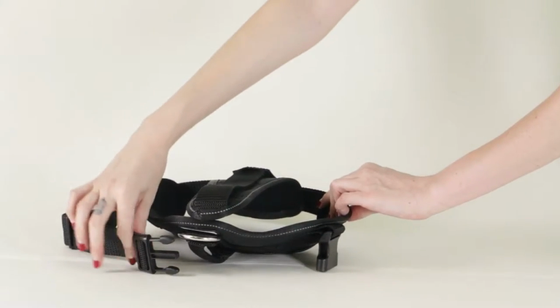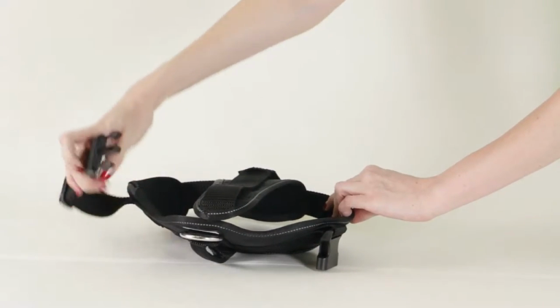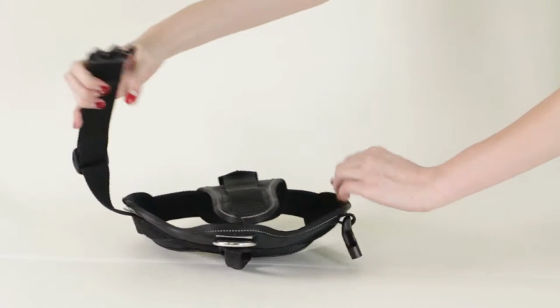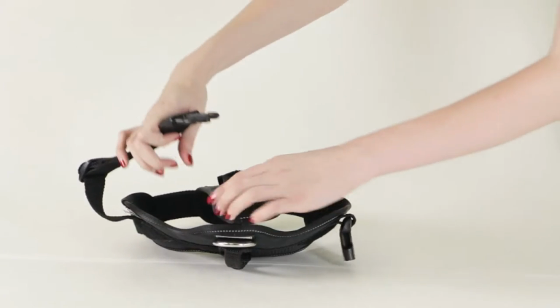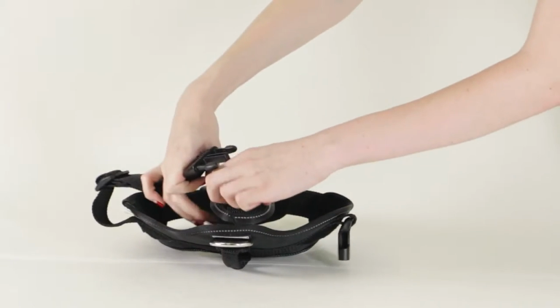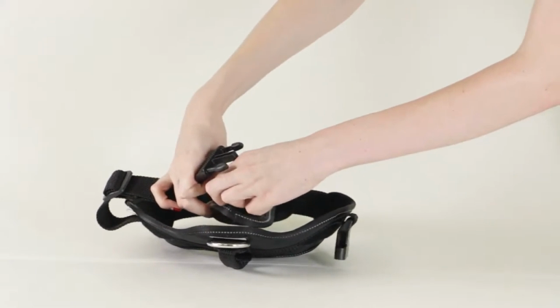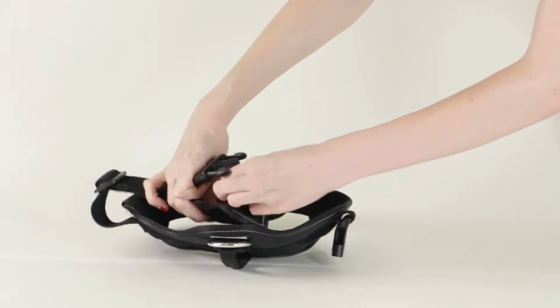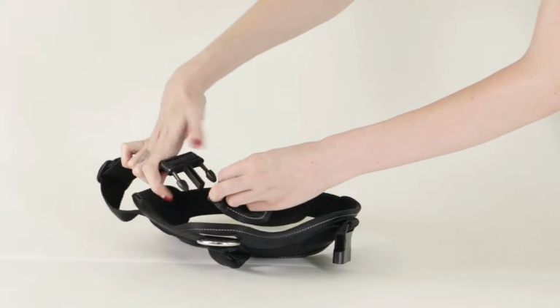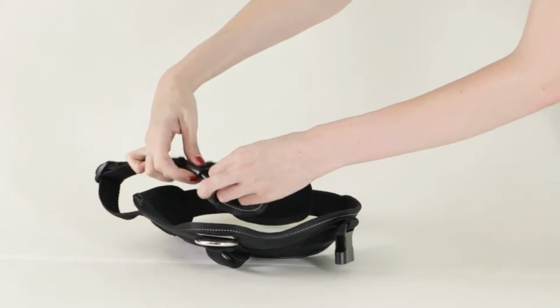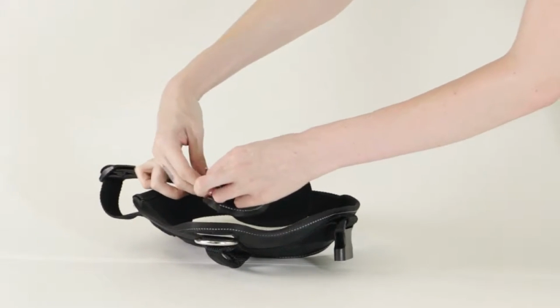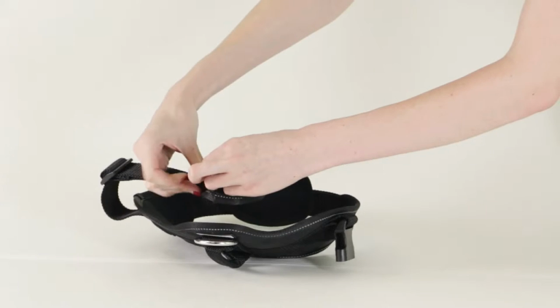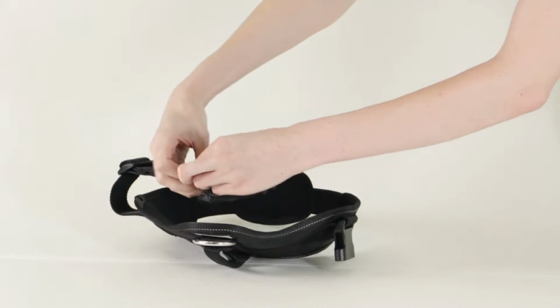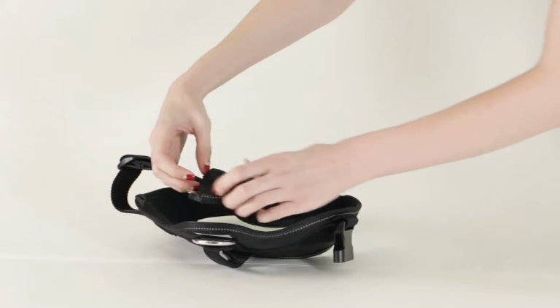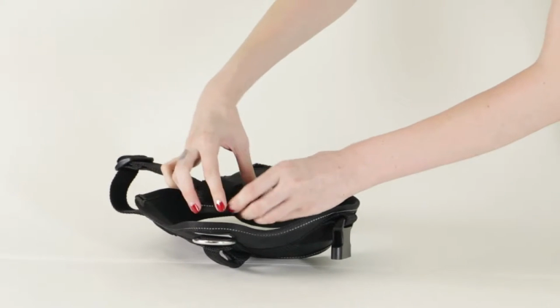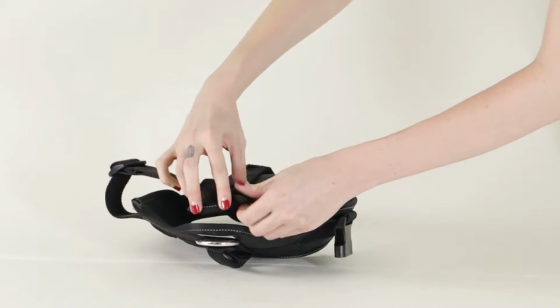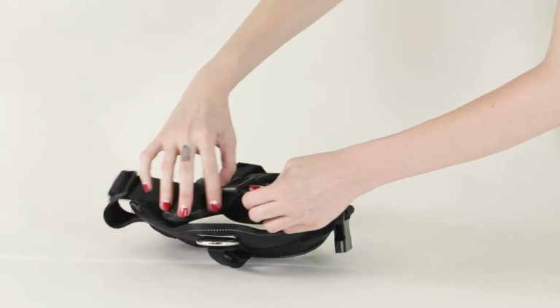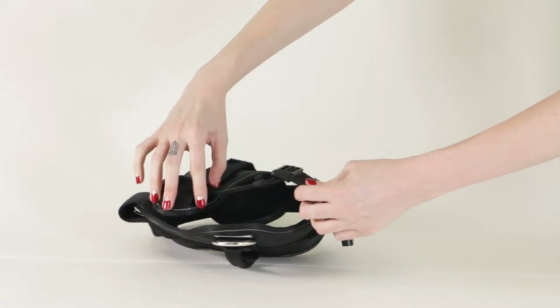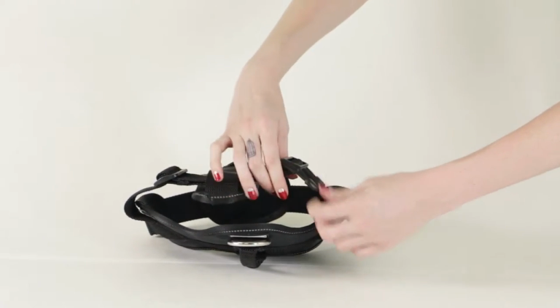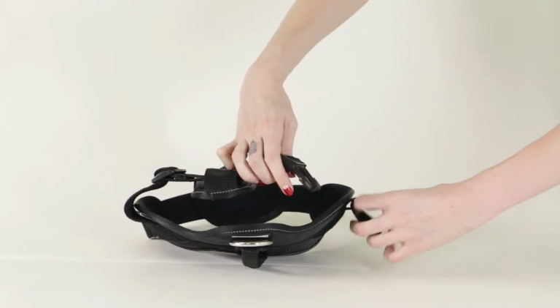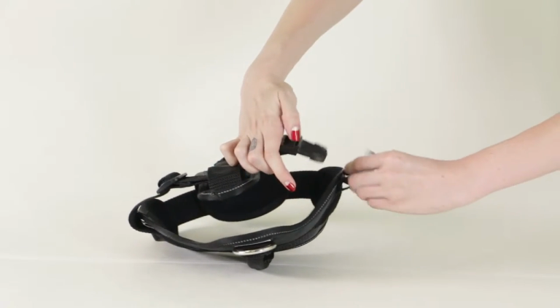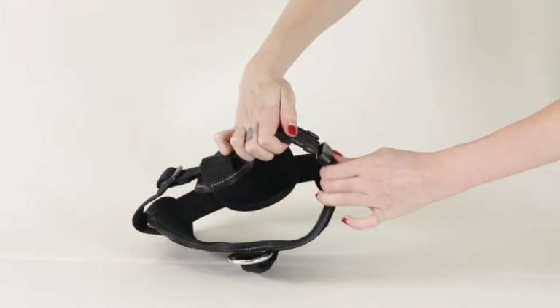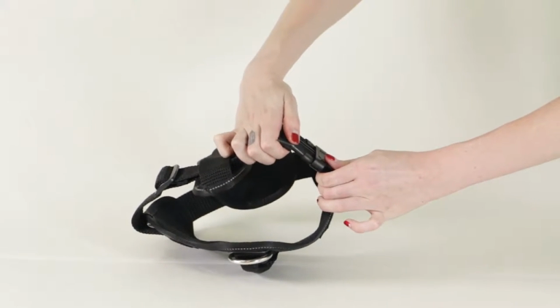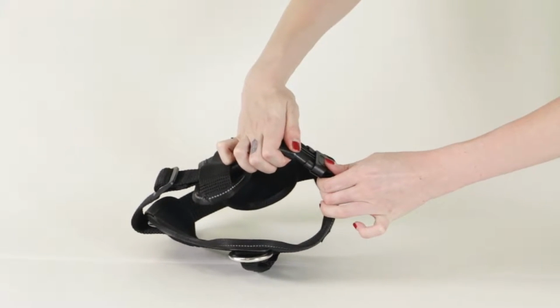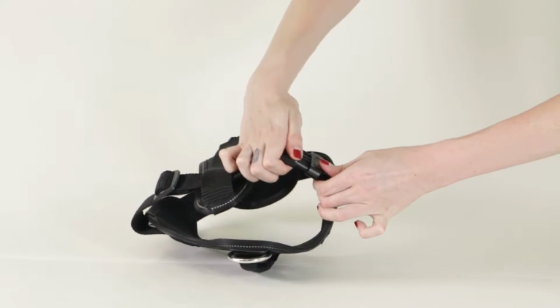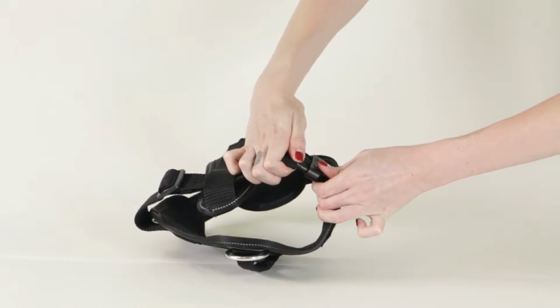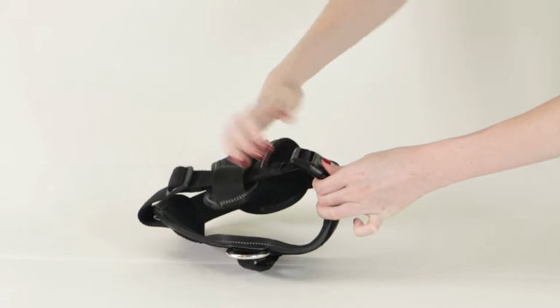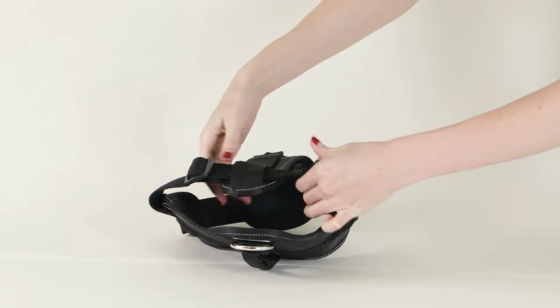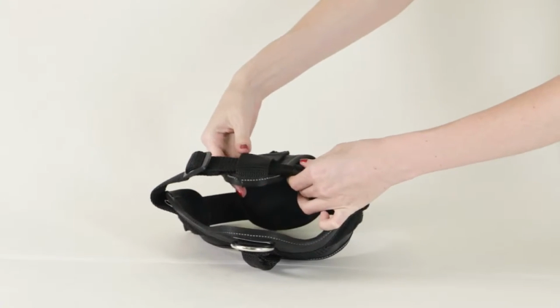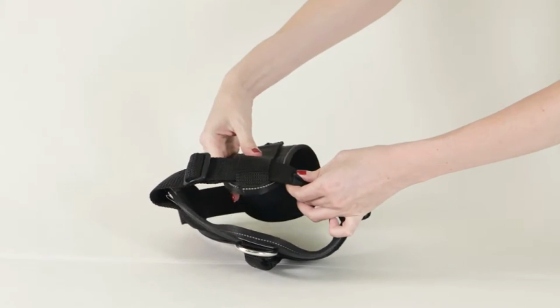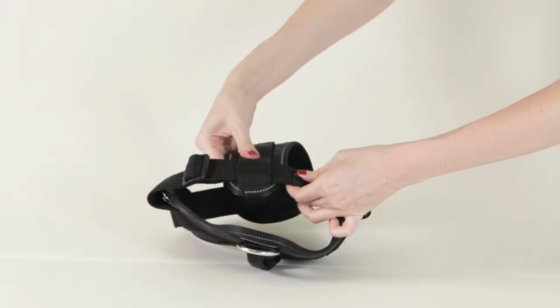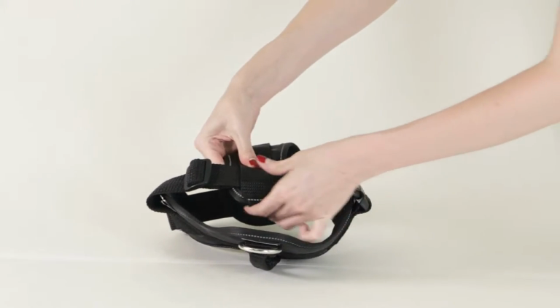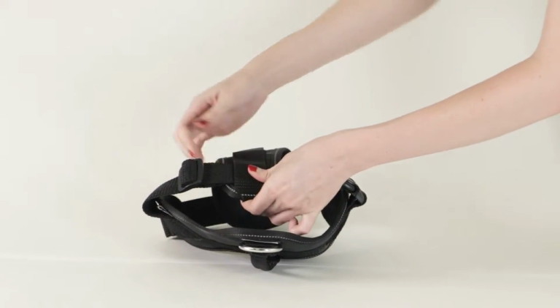Loosen up the bottom loop slightly, and slide the buckle through. Buckle closed, and make sure to press the loop back down.